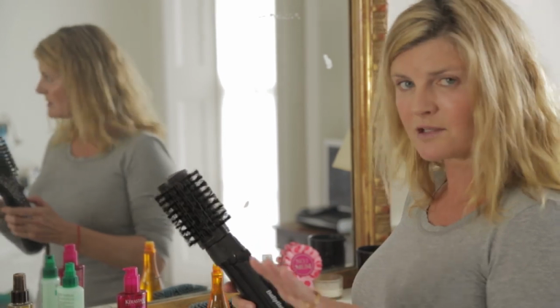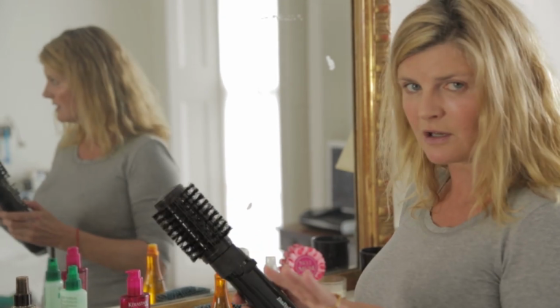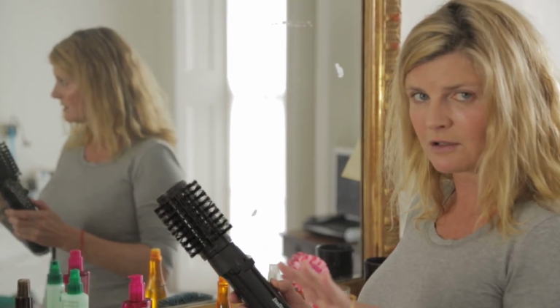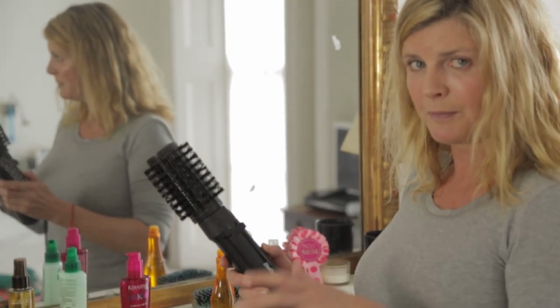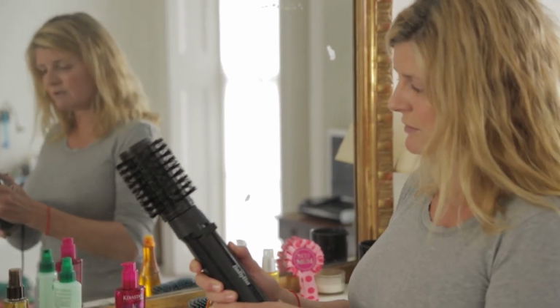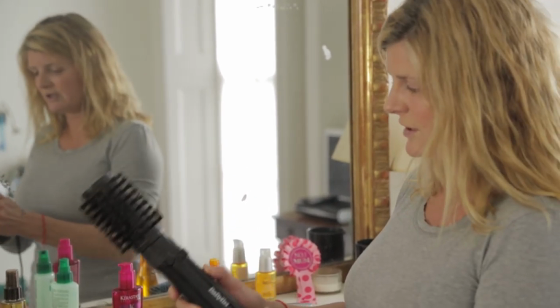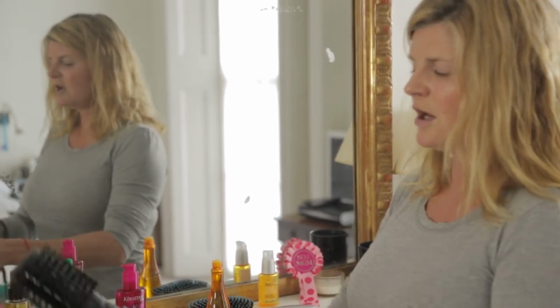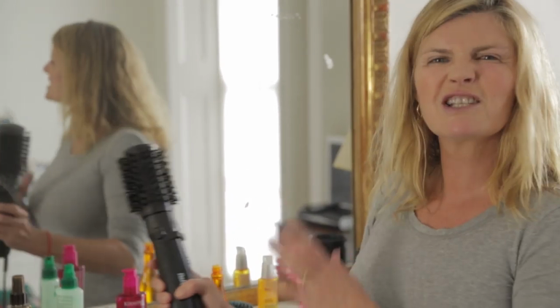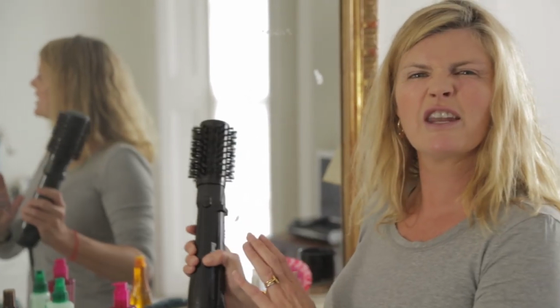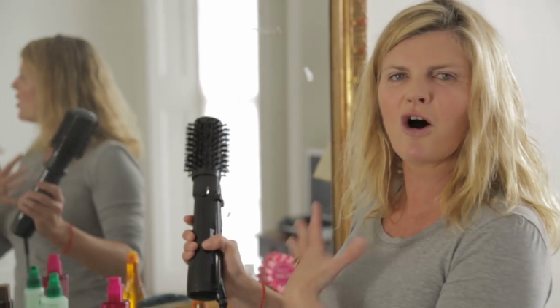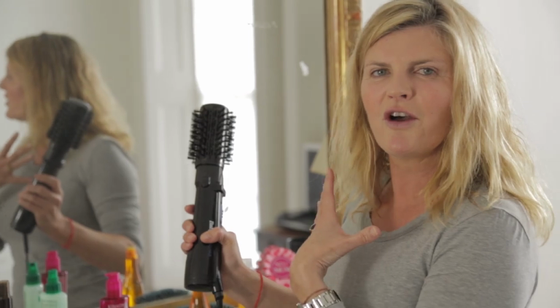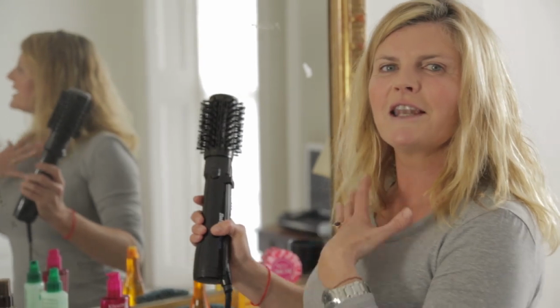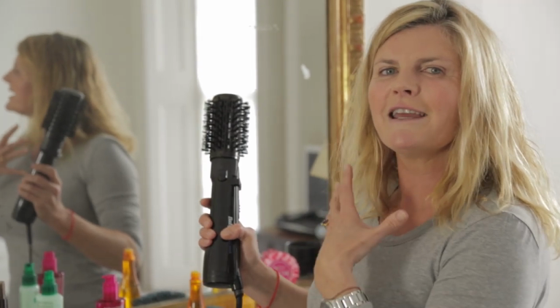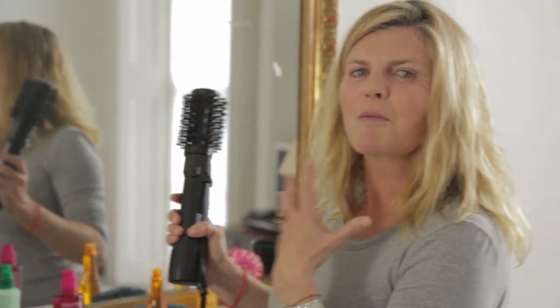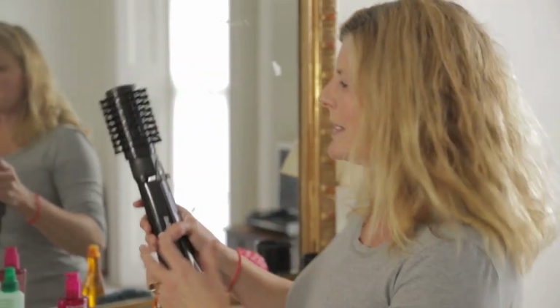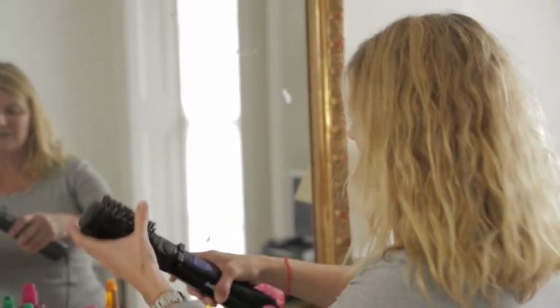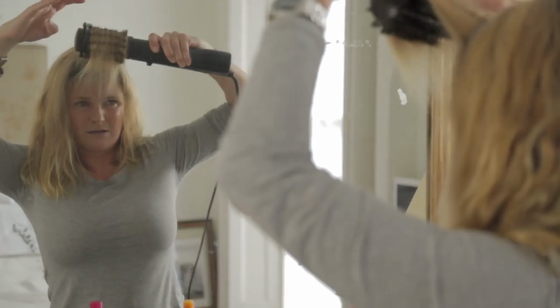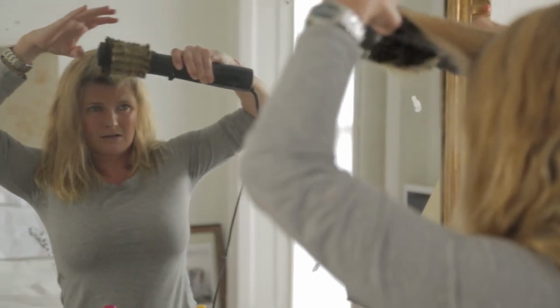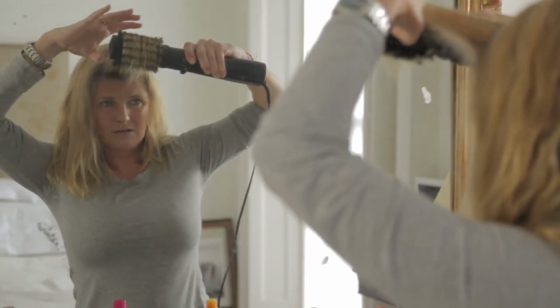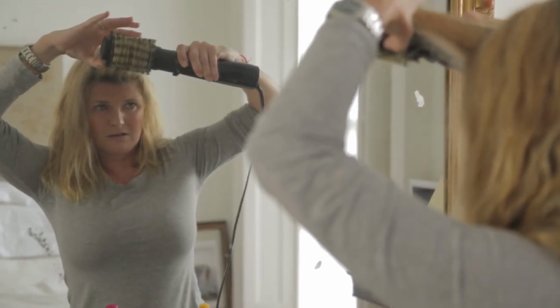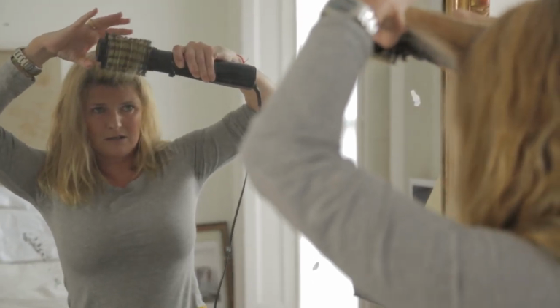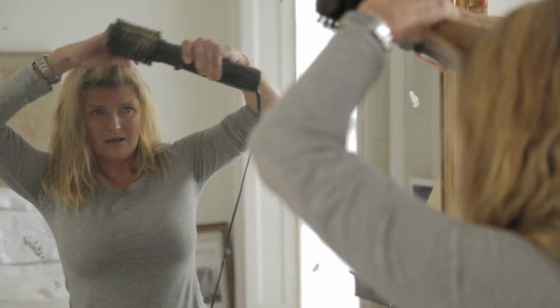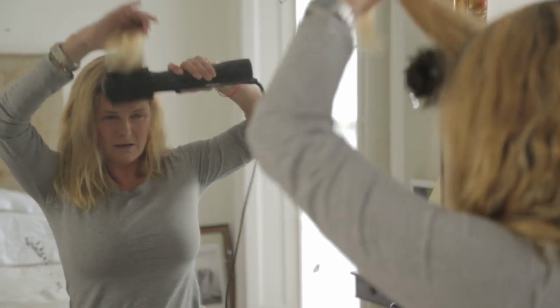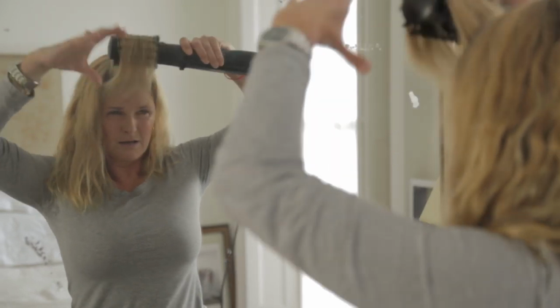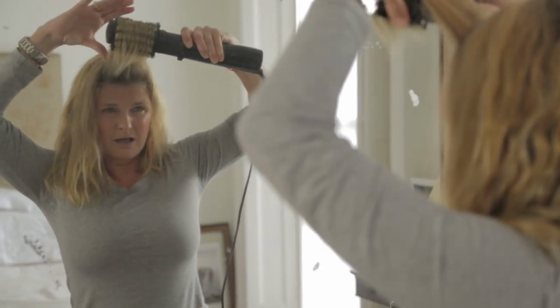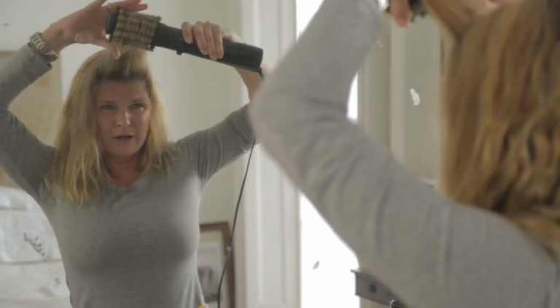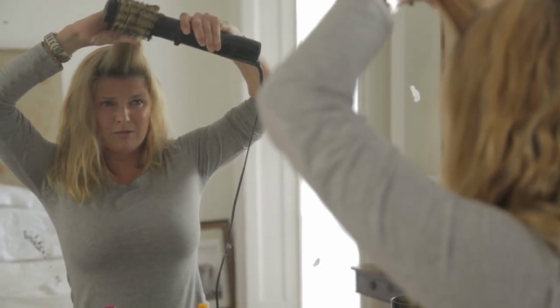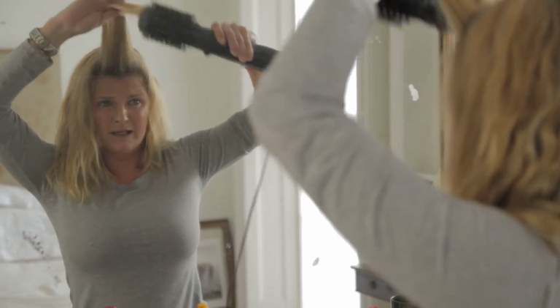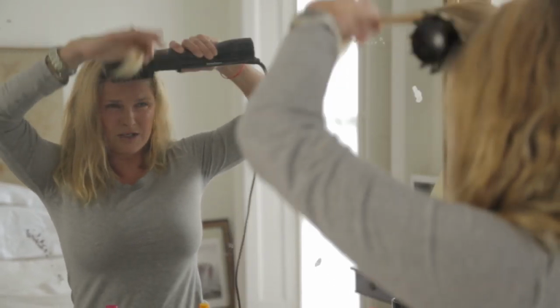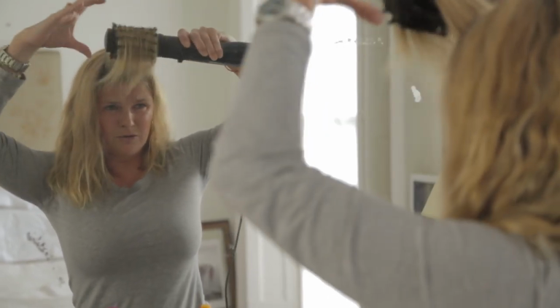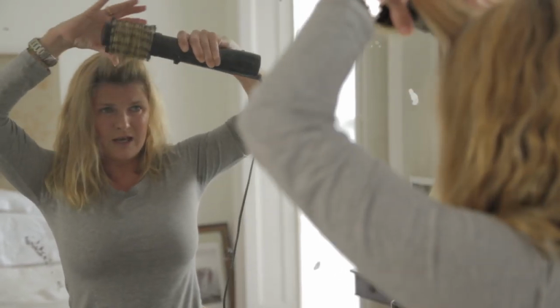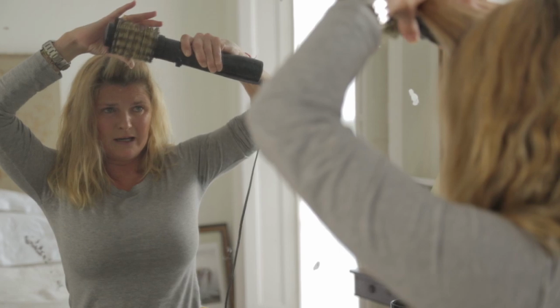It takes a bit of time to be able to use it. You need to turn it on and let it heat up quite a bit. And it just does that — it really, really smooths the hair out.